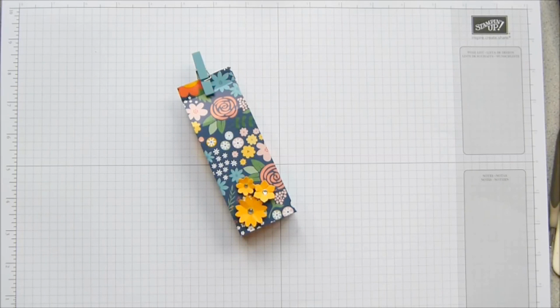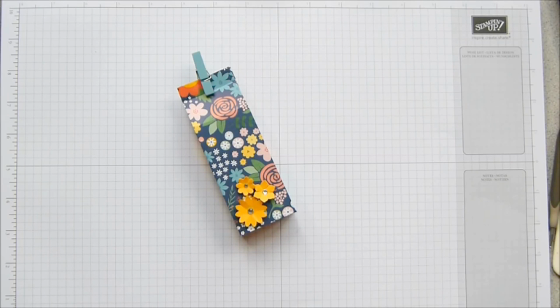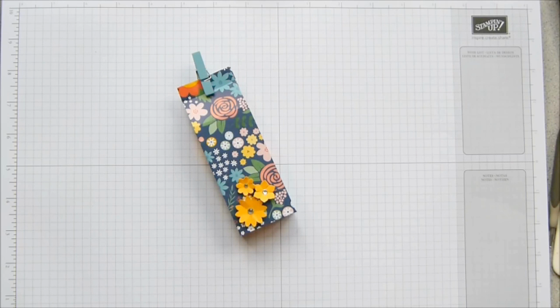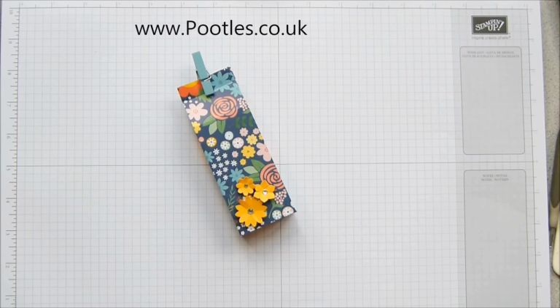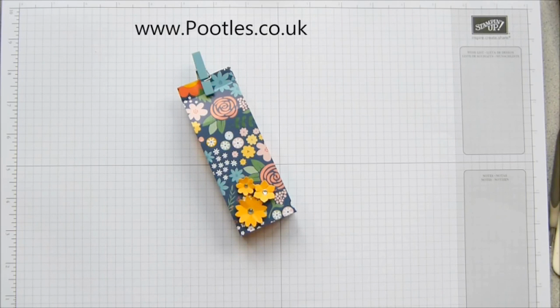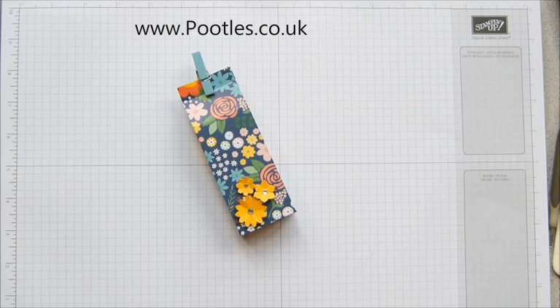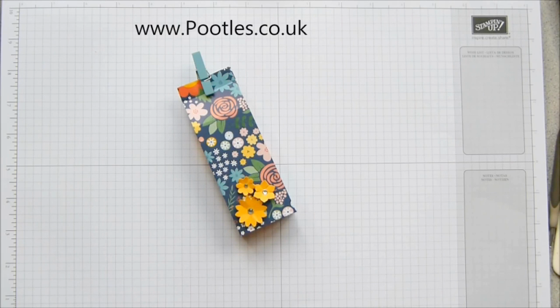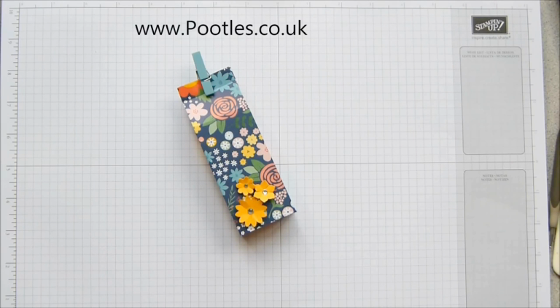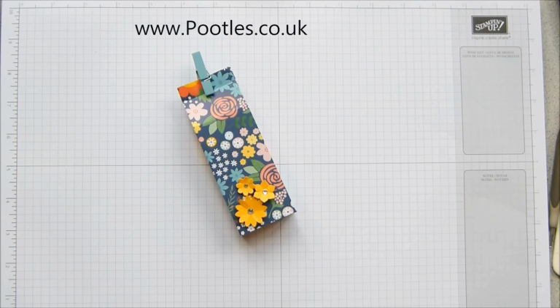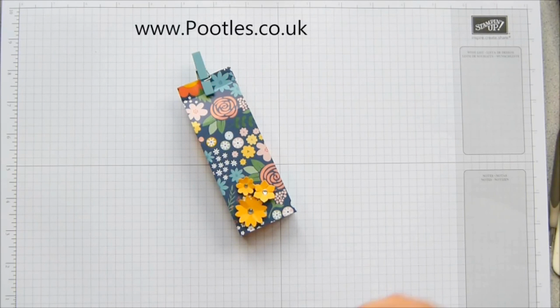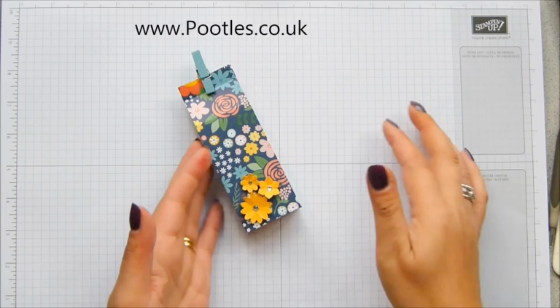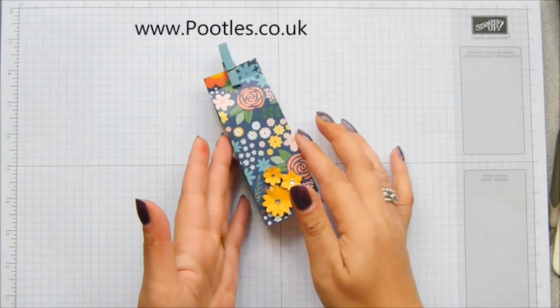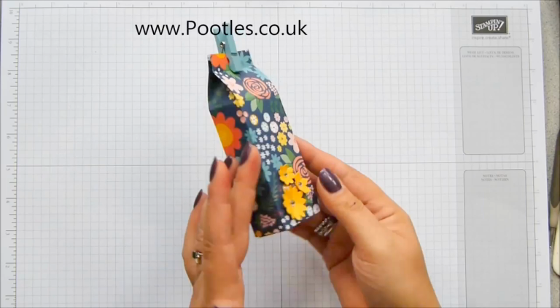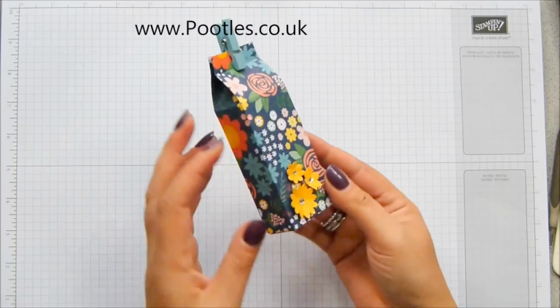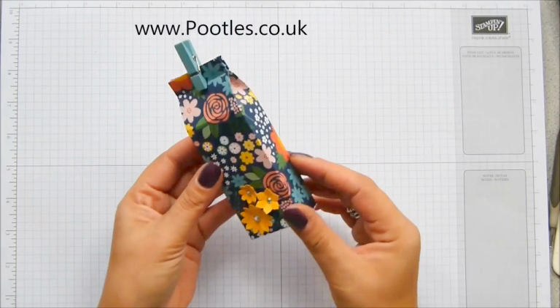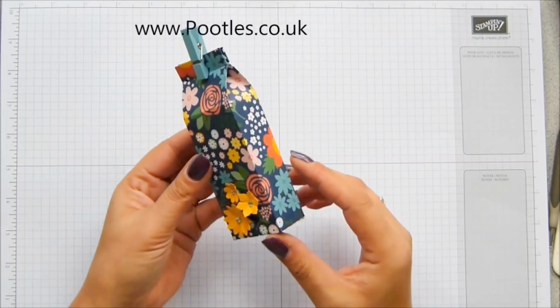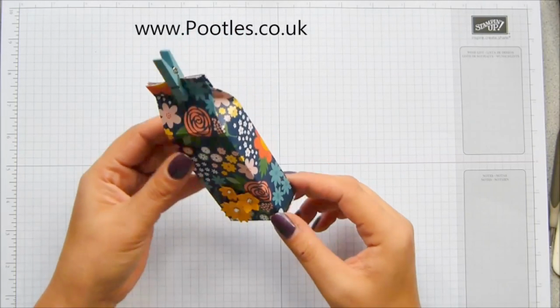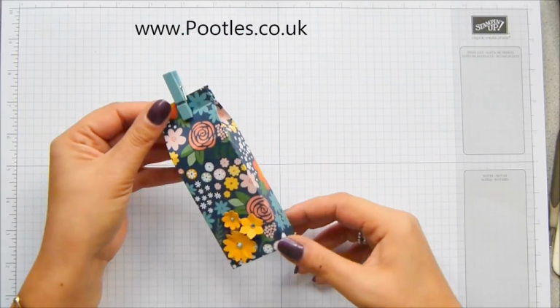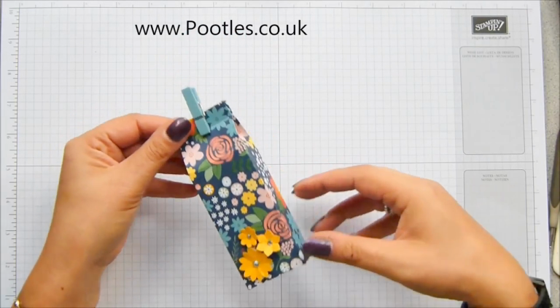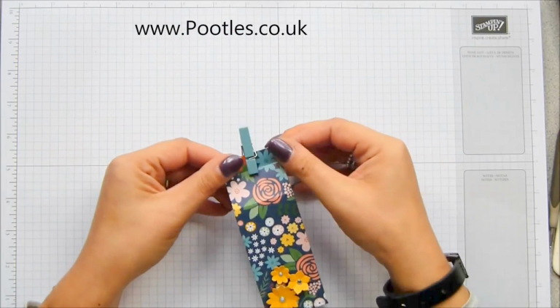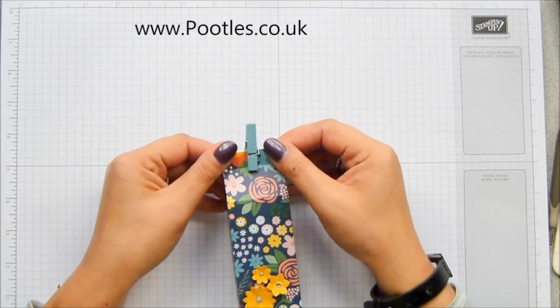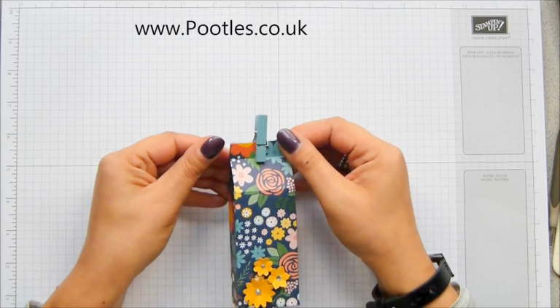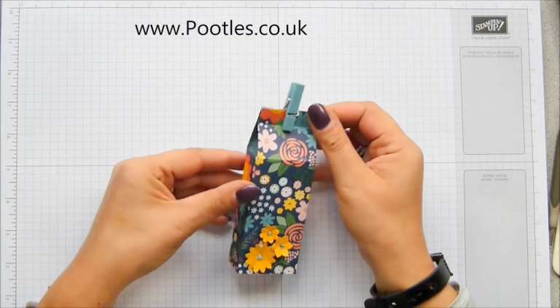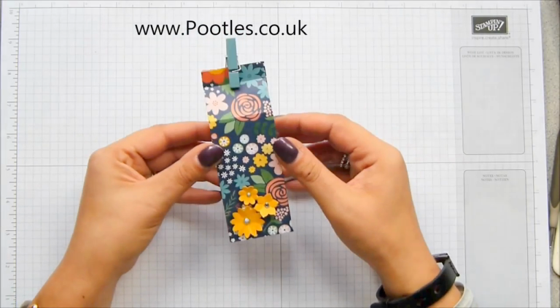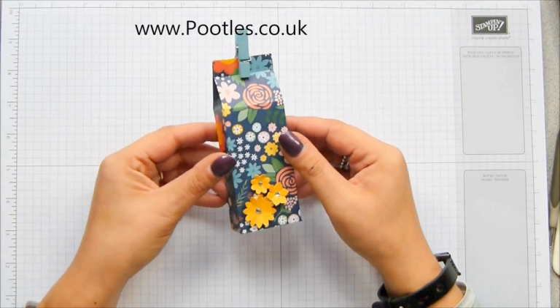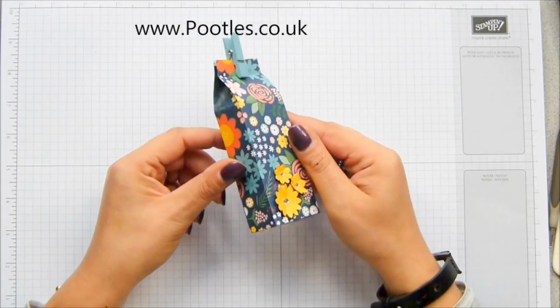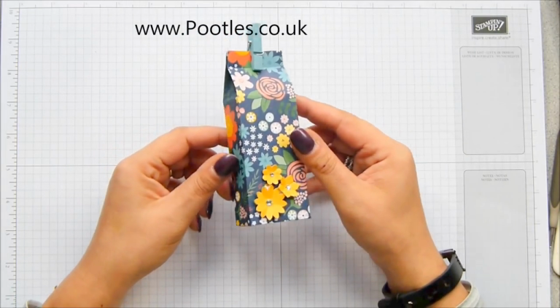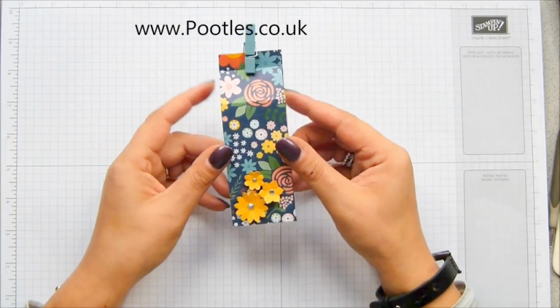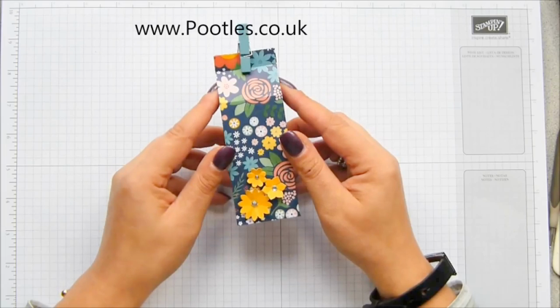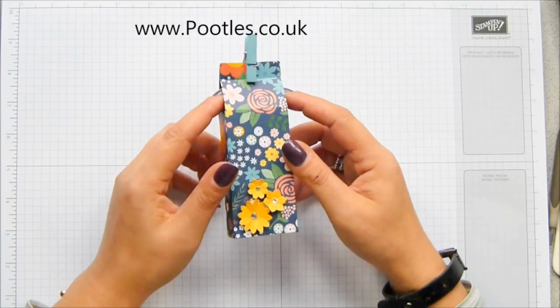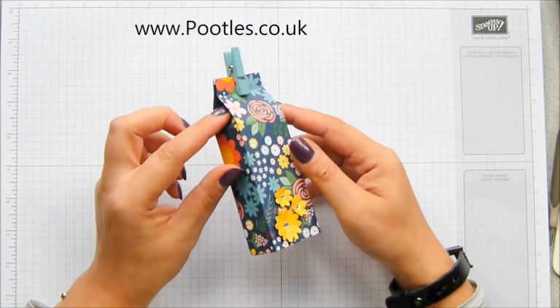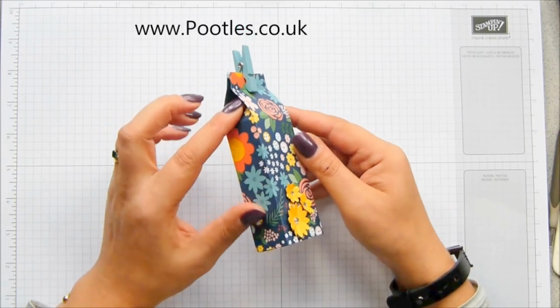Hi there, it's Sam from pootles.co.uk. Thank you very much for joining me today. You can find details over there at pootles.co.uk.